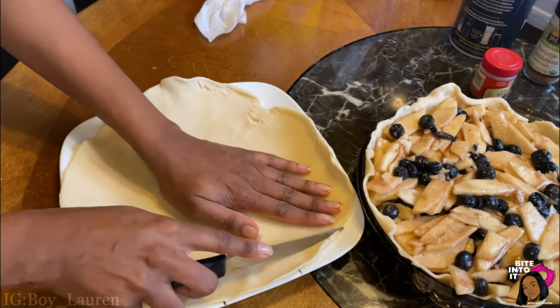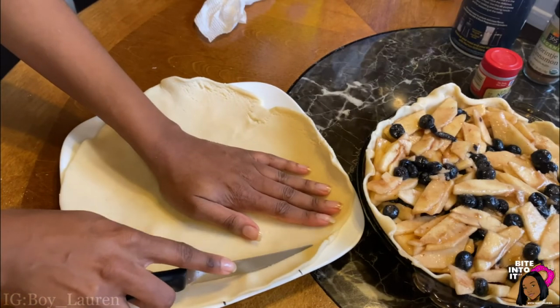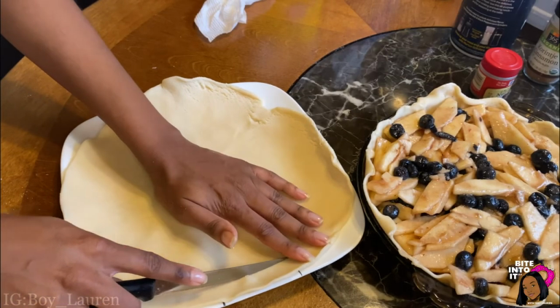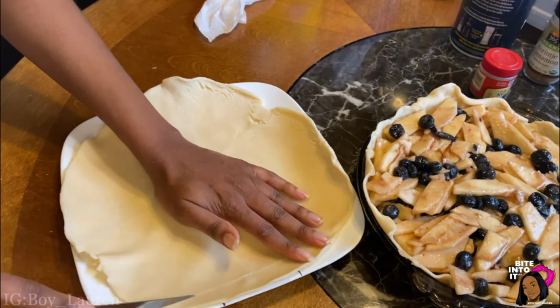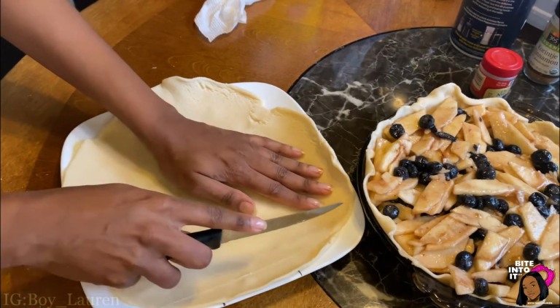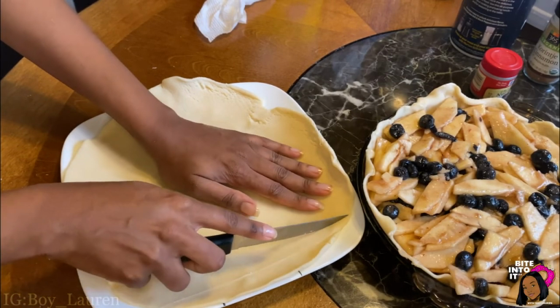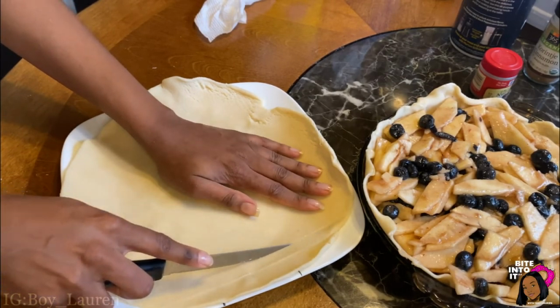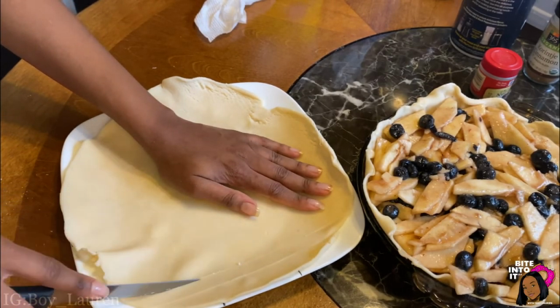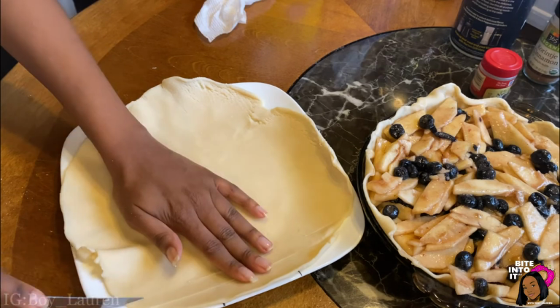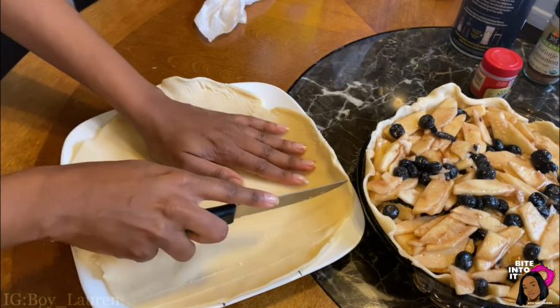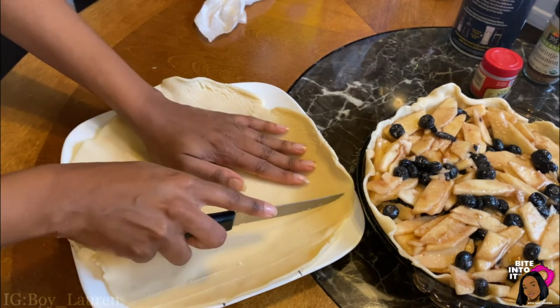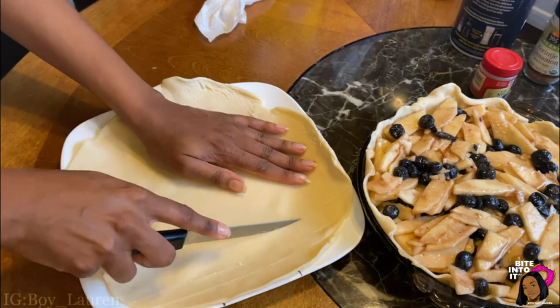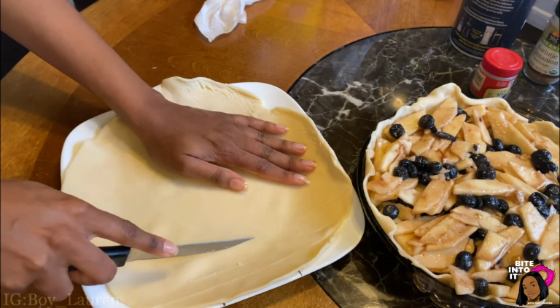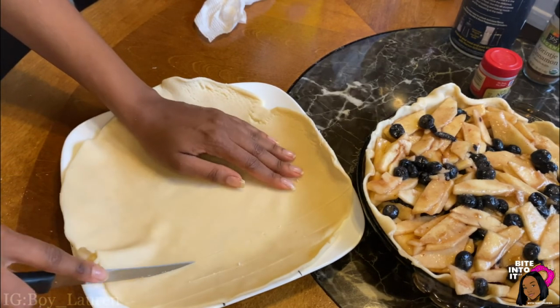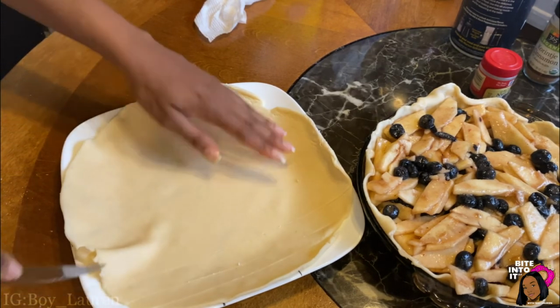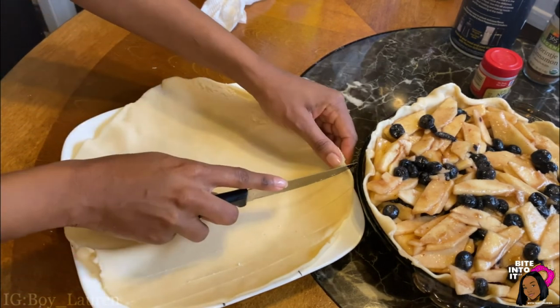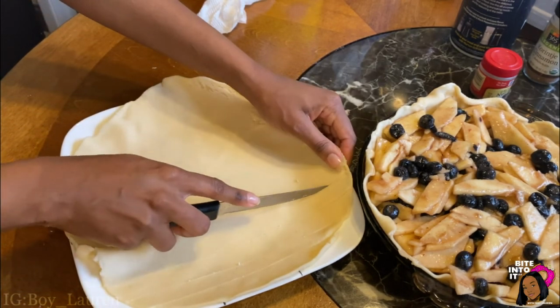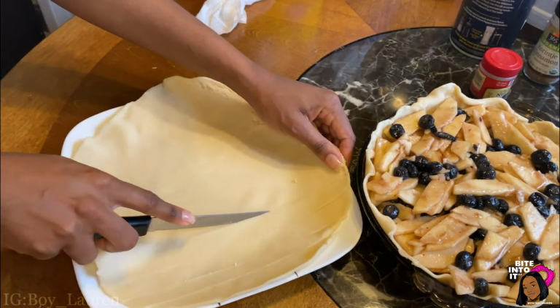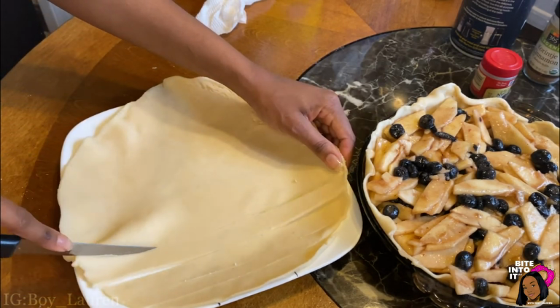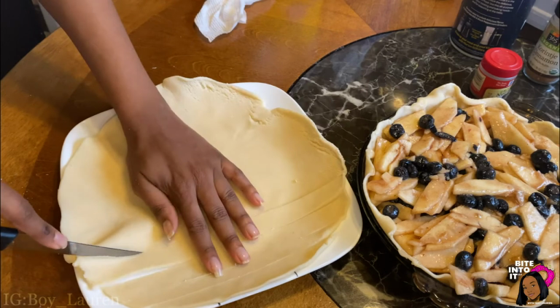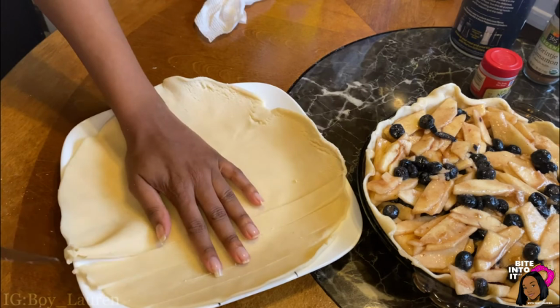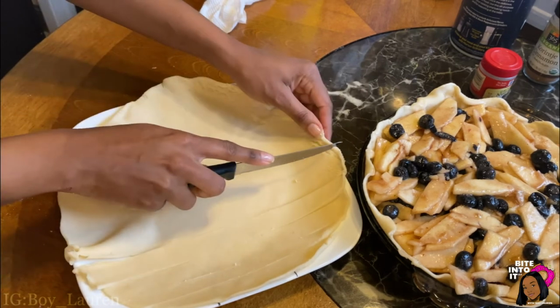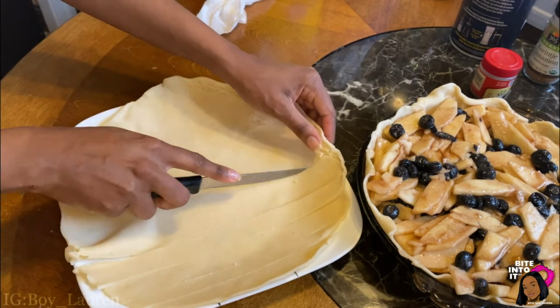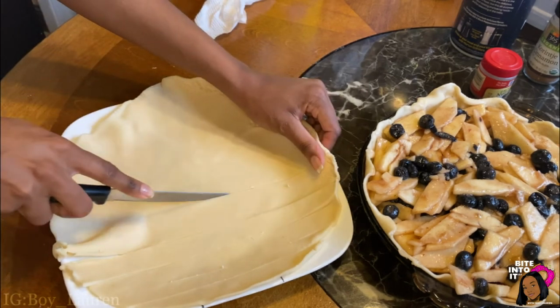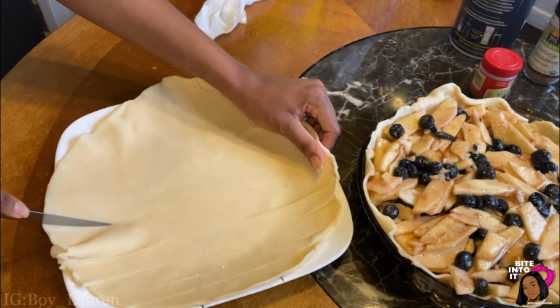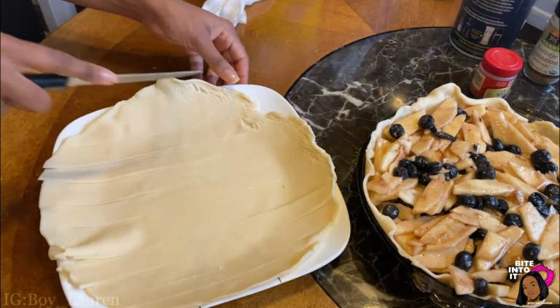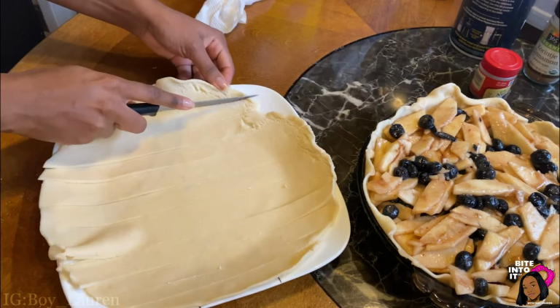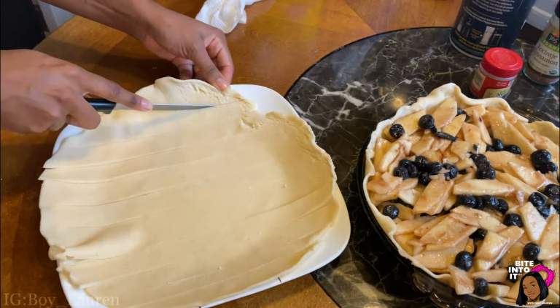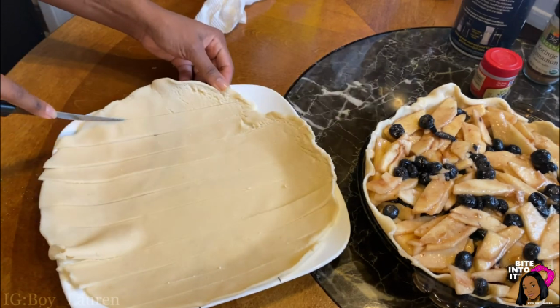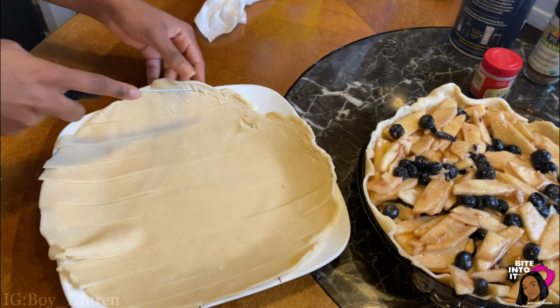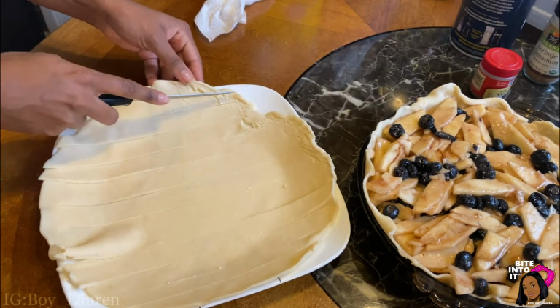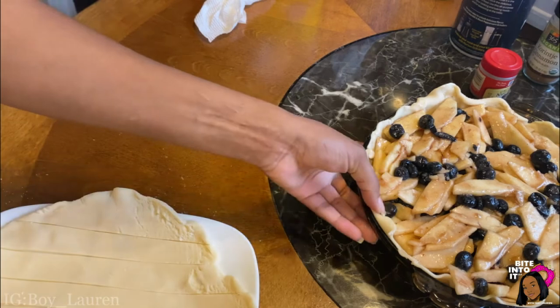Be sure to lay your ingredients flat so your top crust can be flat and even. Here's where you can get creative — you can do a variety of top crust styles: there's braided, honeycomb. I did kind of the lattice style, minus all the complicated parts, and just laid it across.